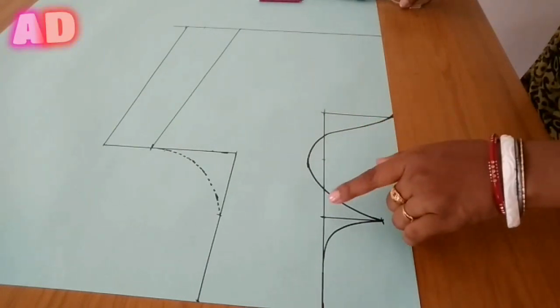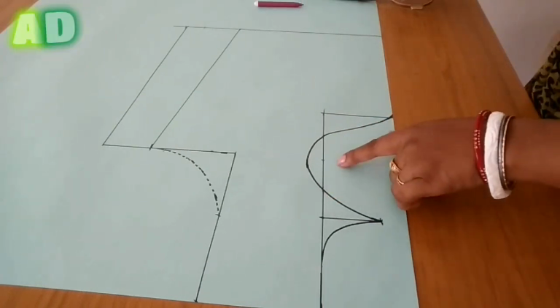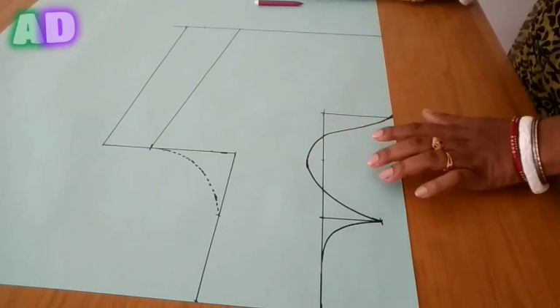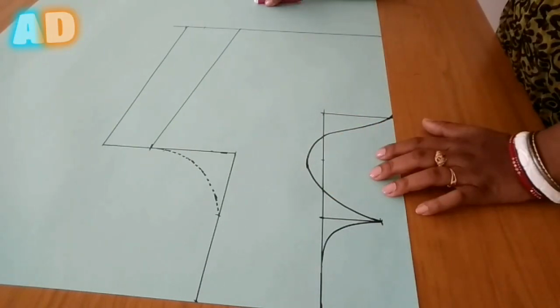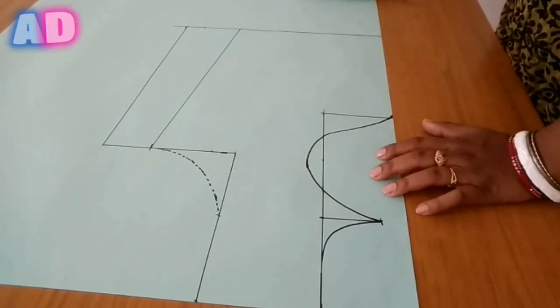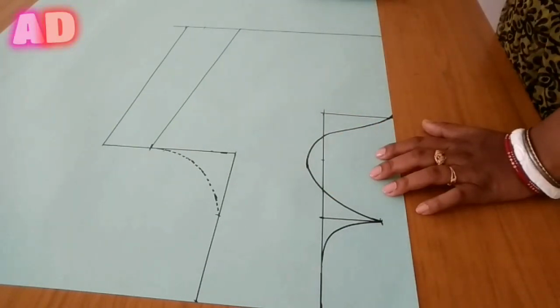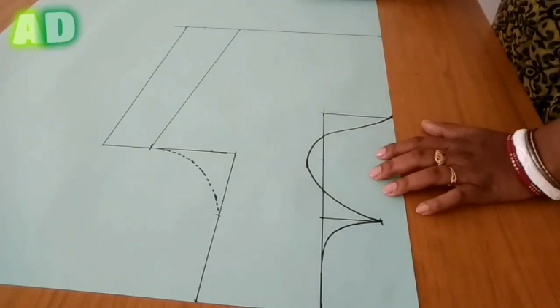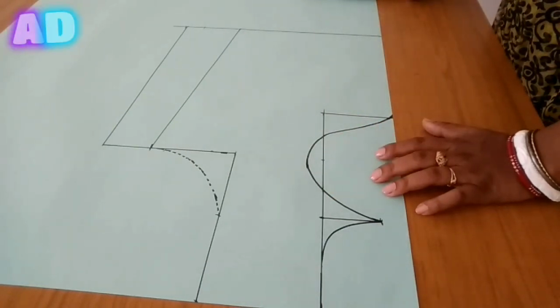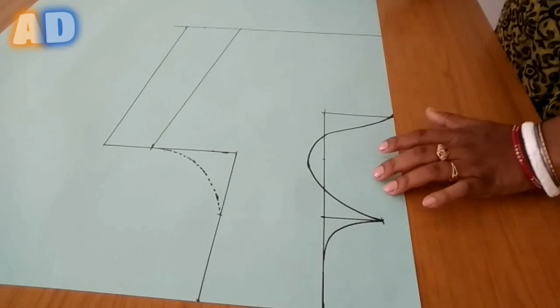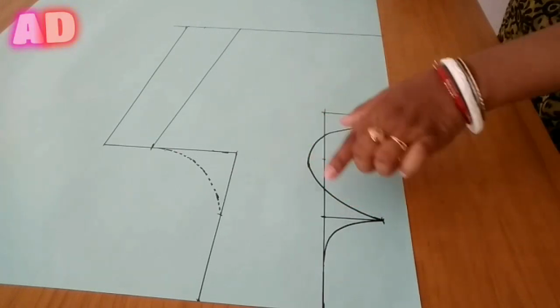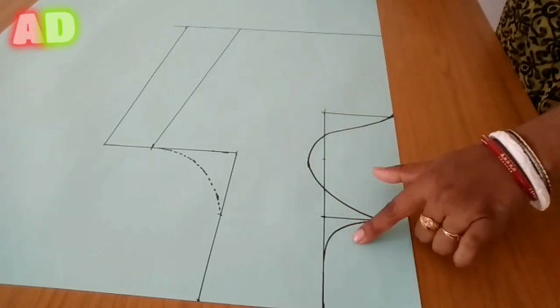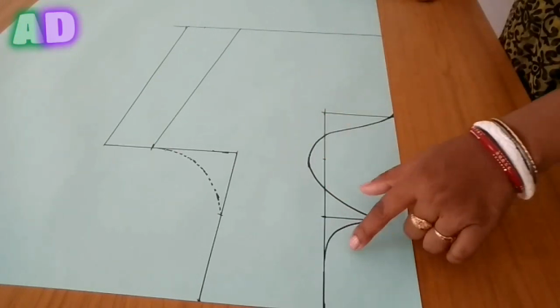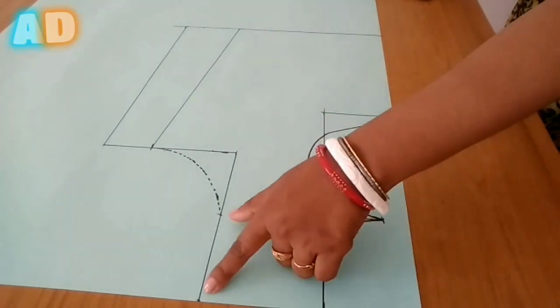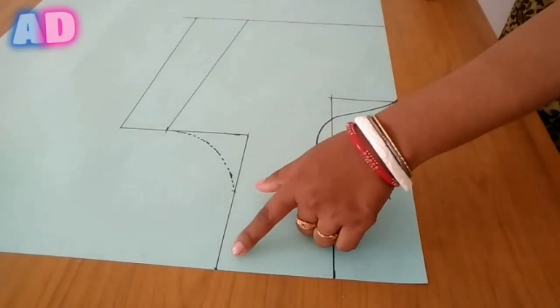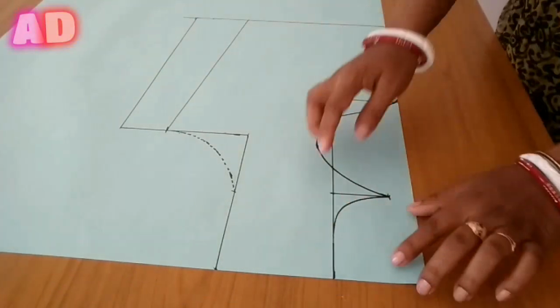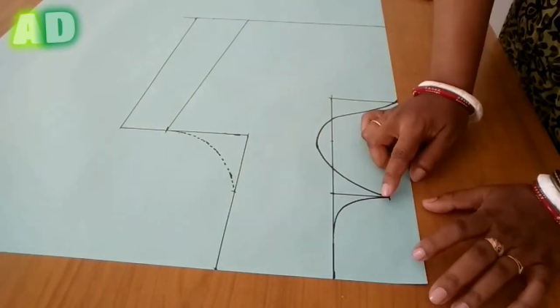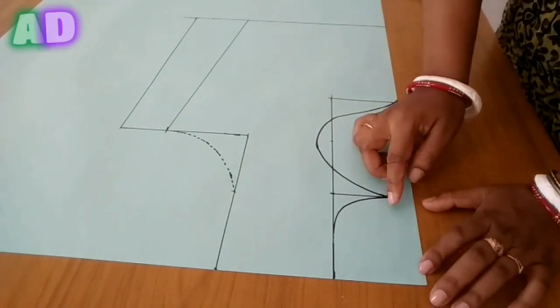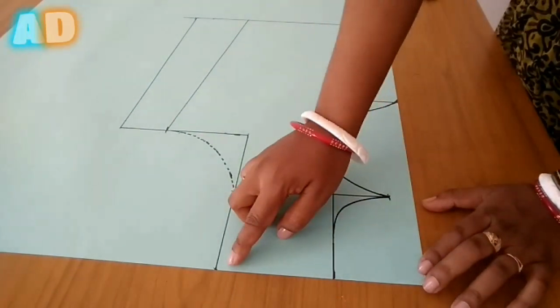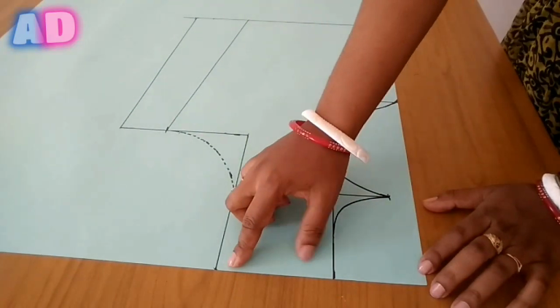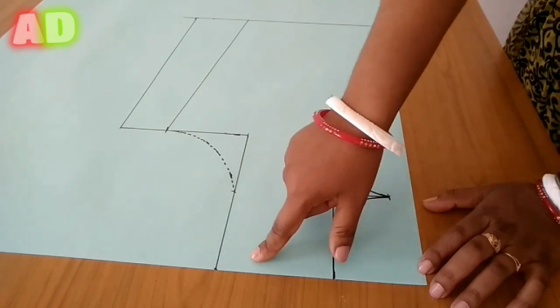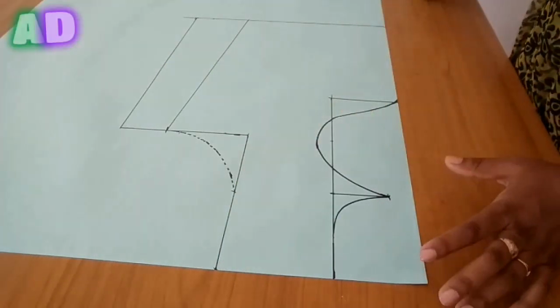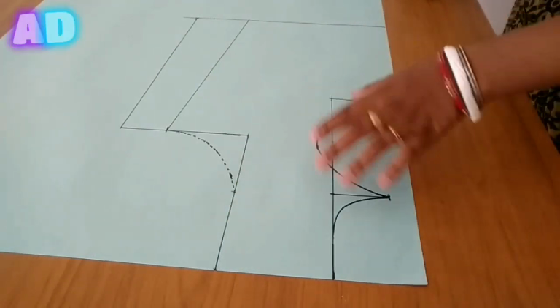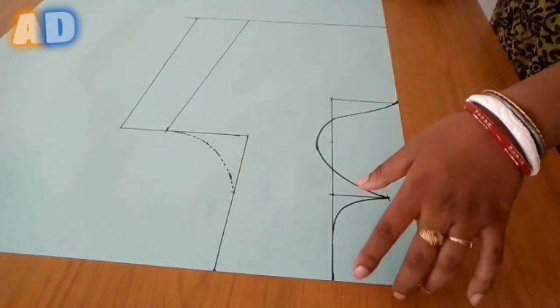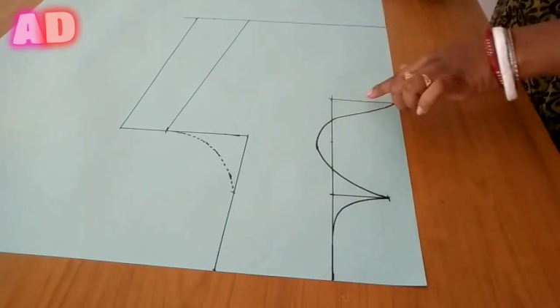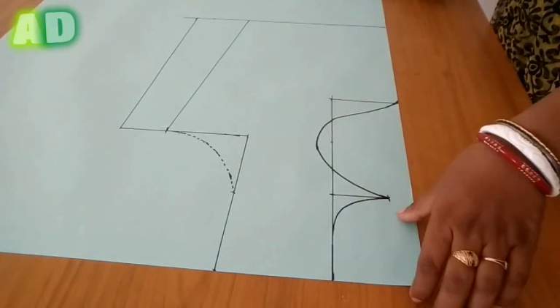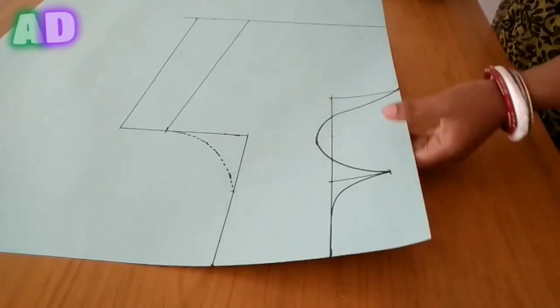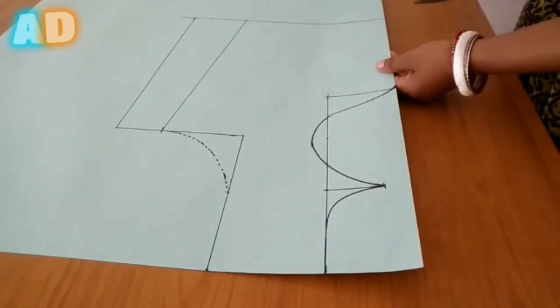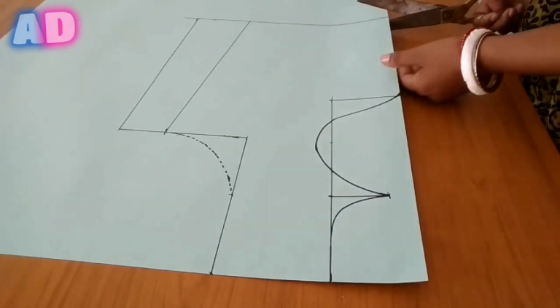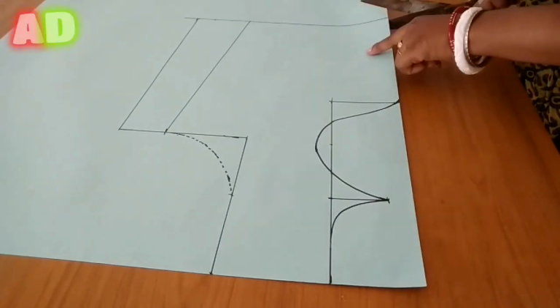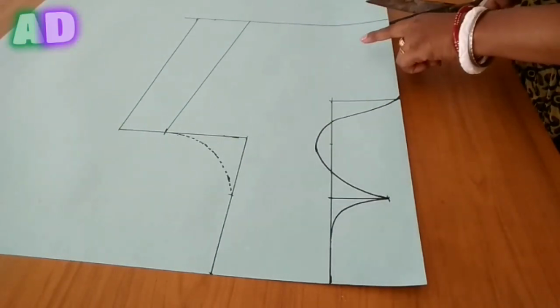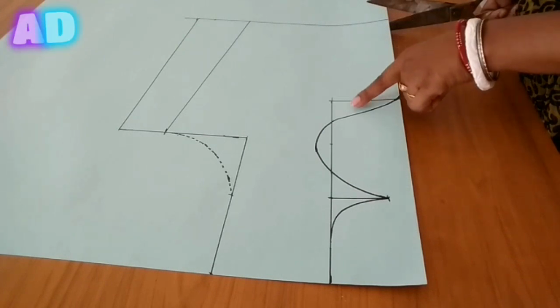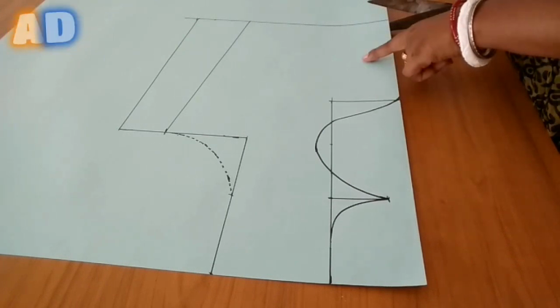You will have a cylinder measurement of the joints. If you want to dip, then you will have a 5.7 inch. If you want to cut the side down, you will have a cutting design.